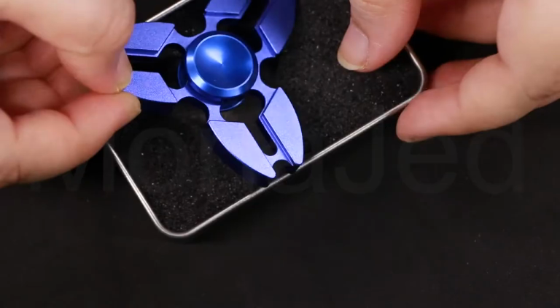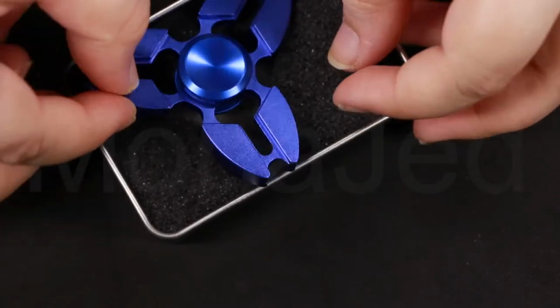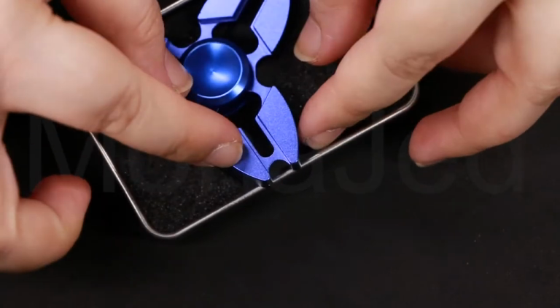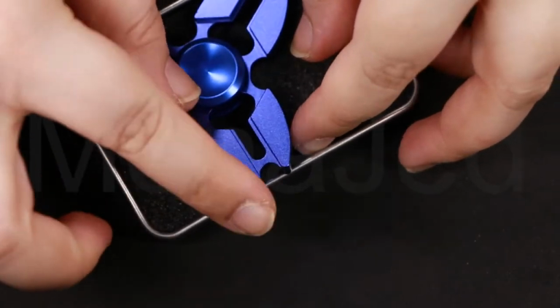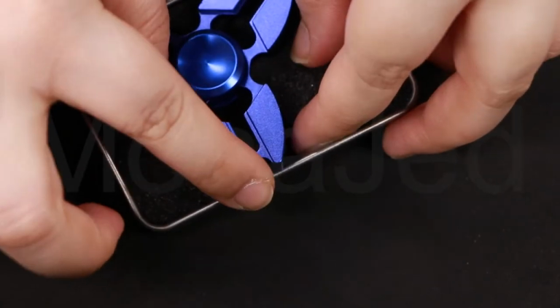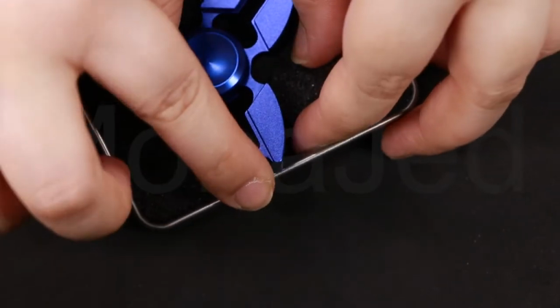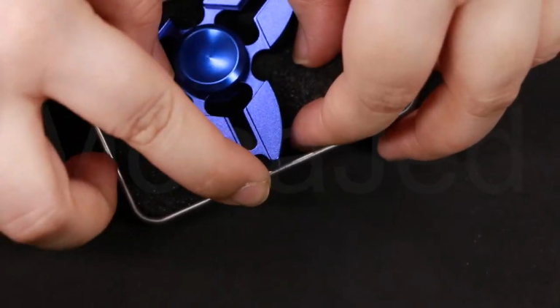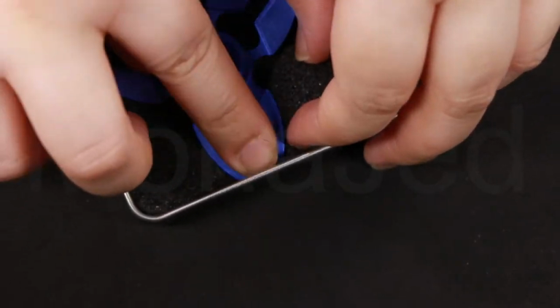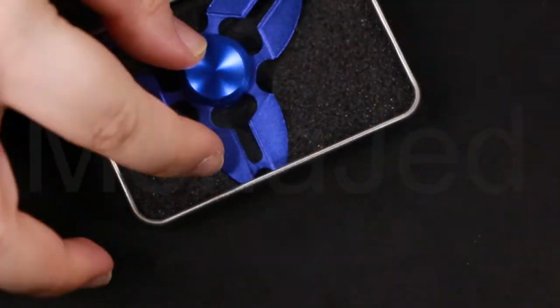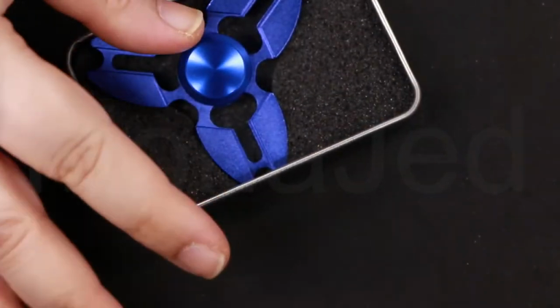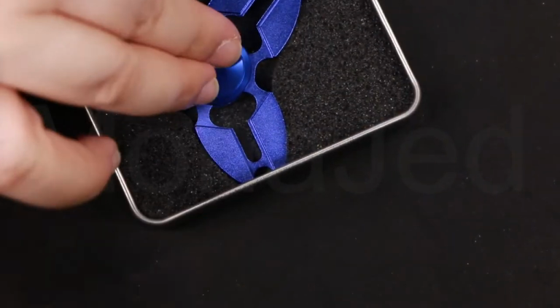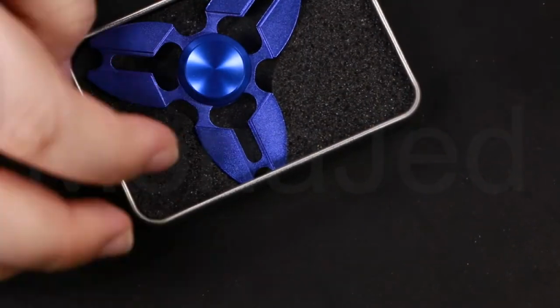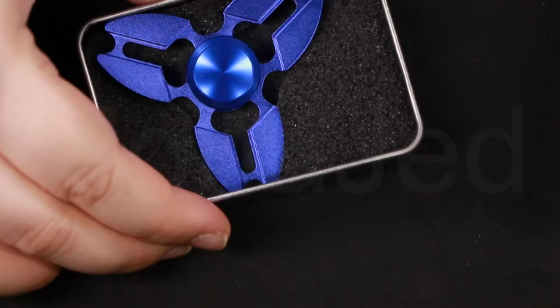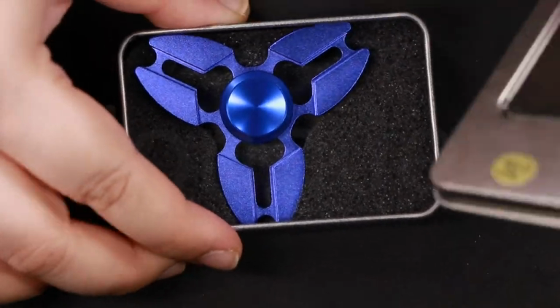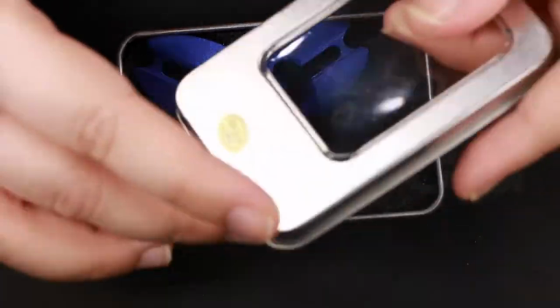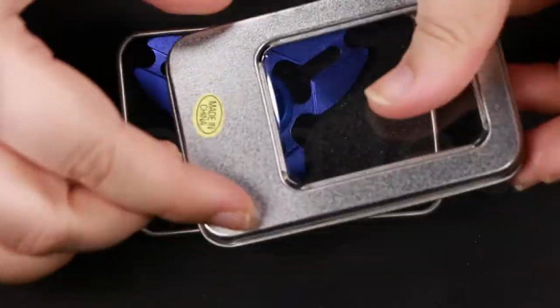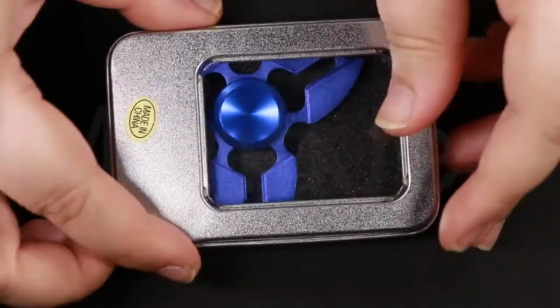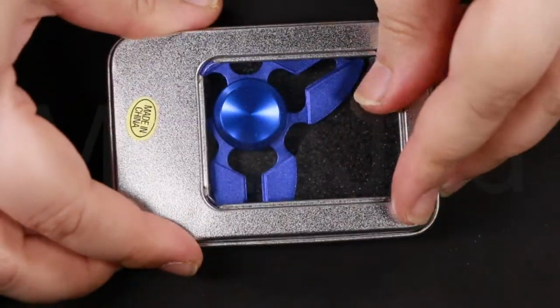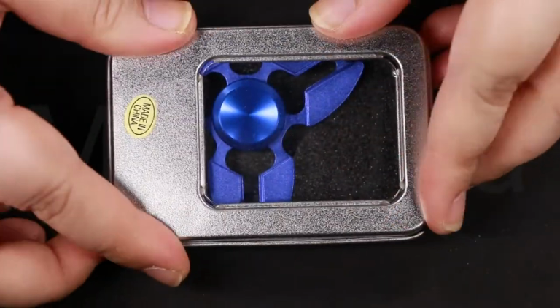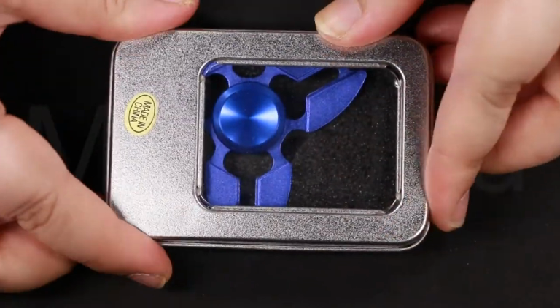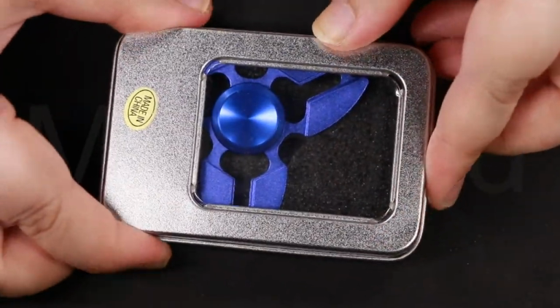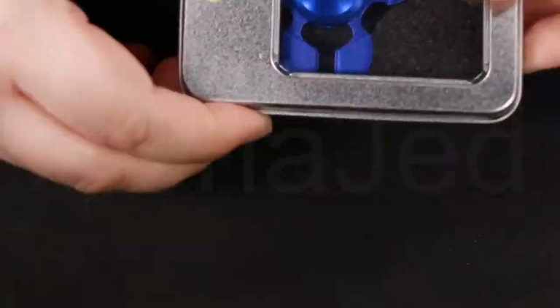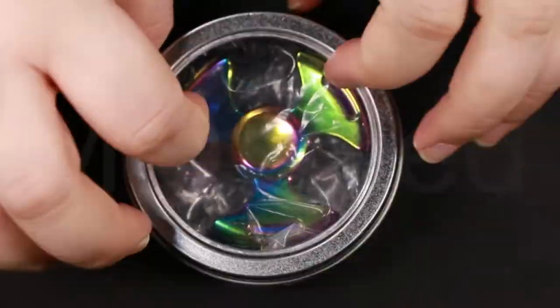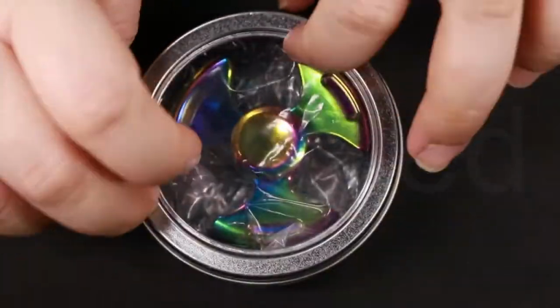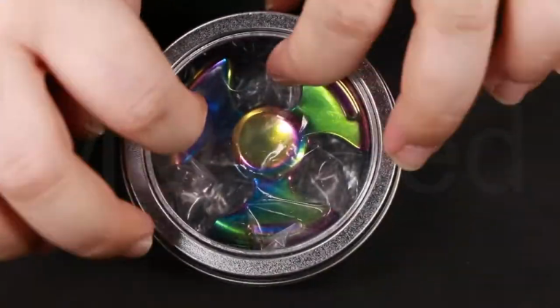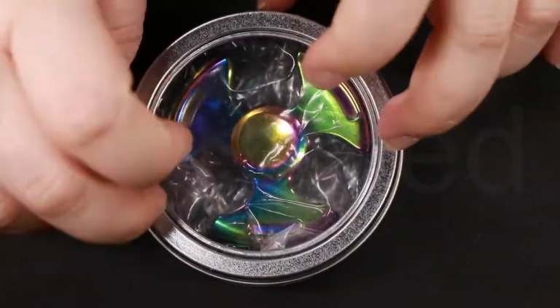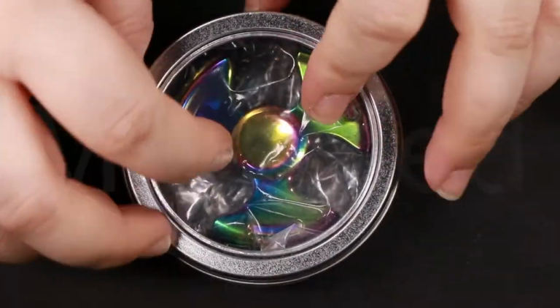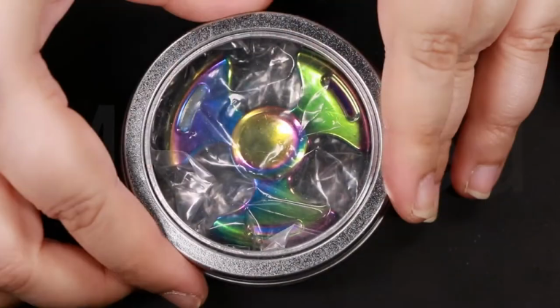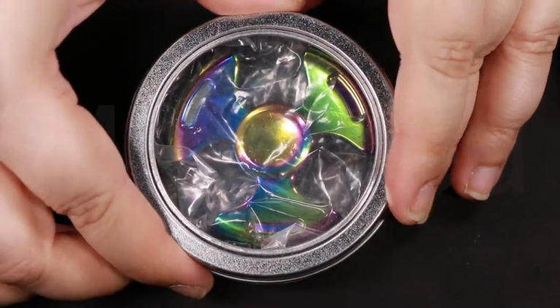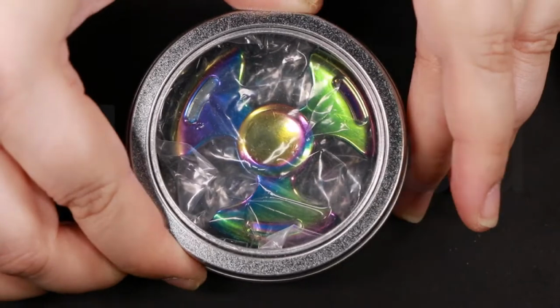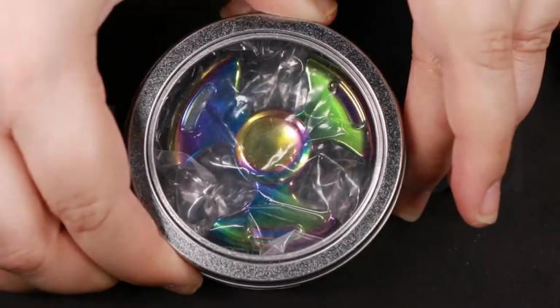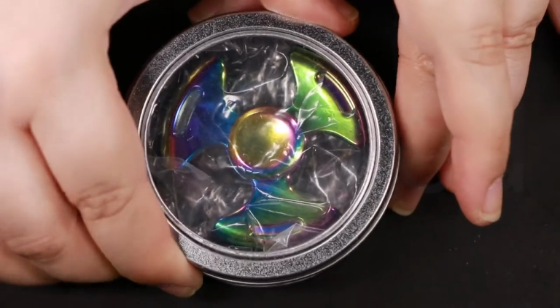I'm going to put away the blue metallic fidget spinner in its beautiful packaging, and now move on to the chrome fidget spinner.